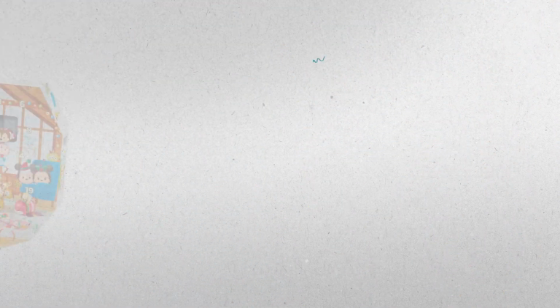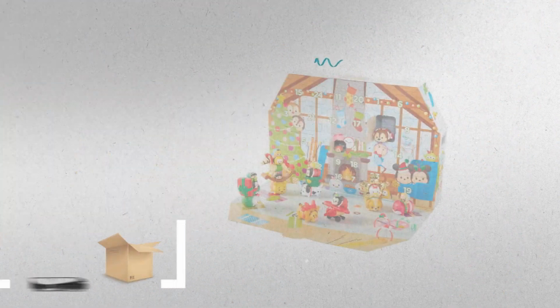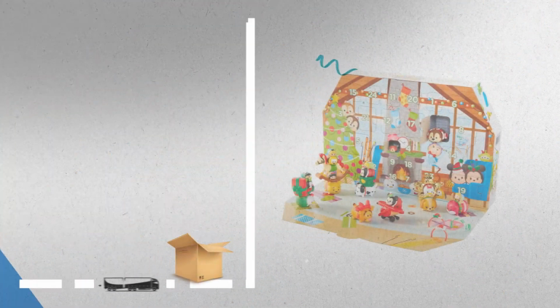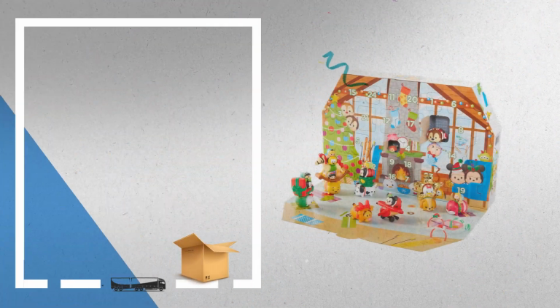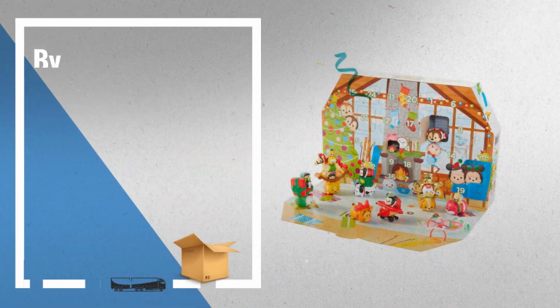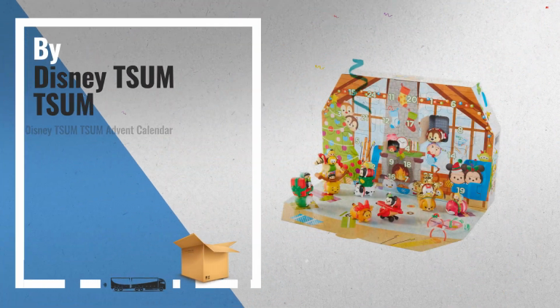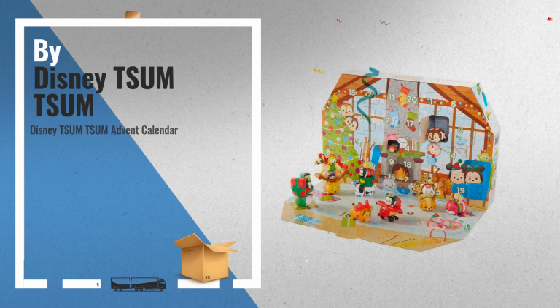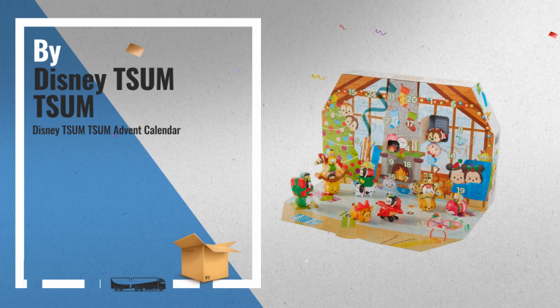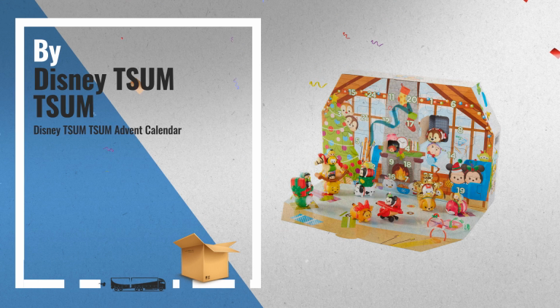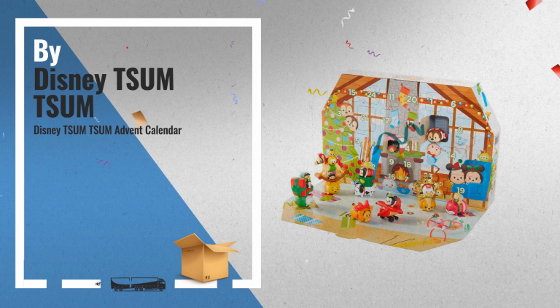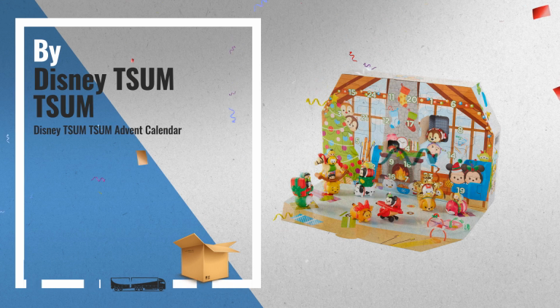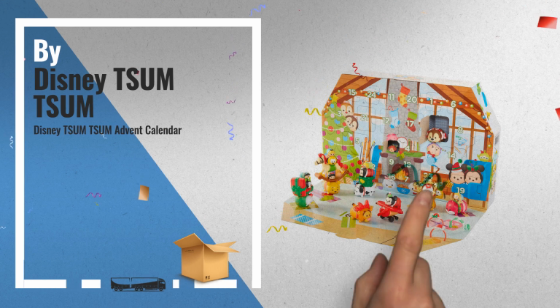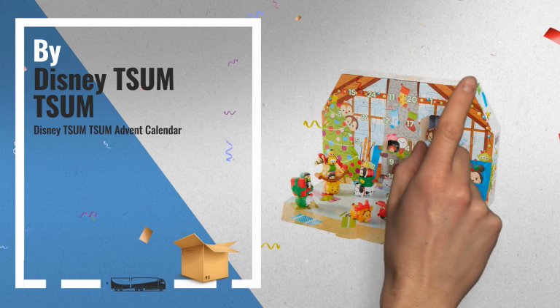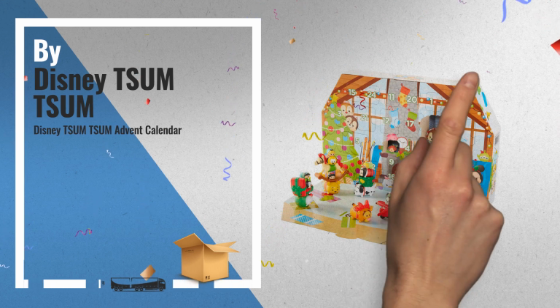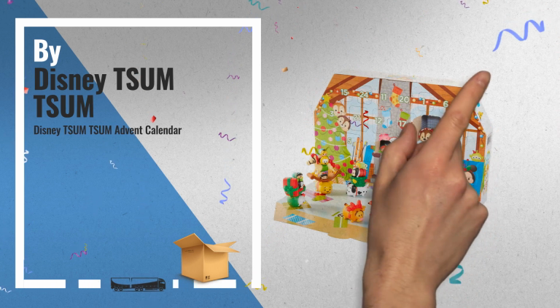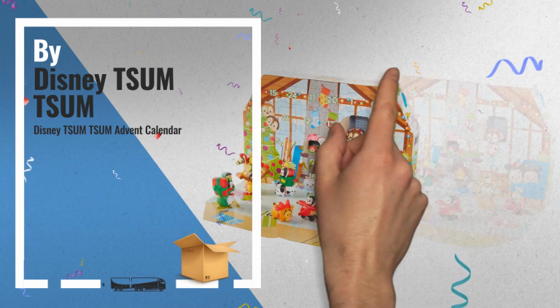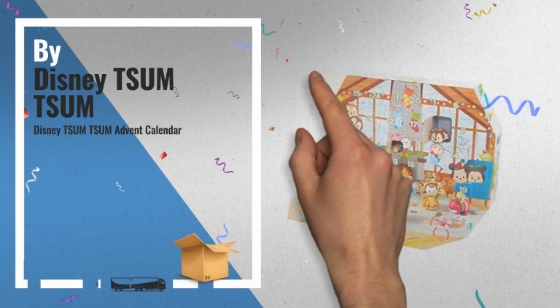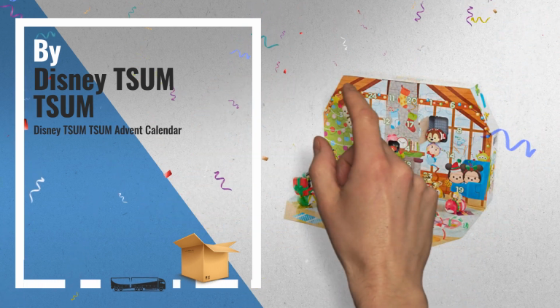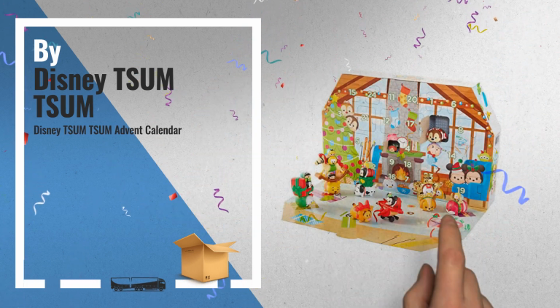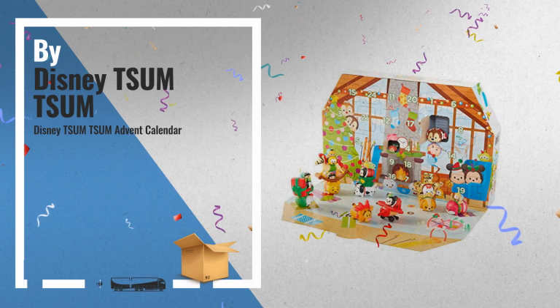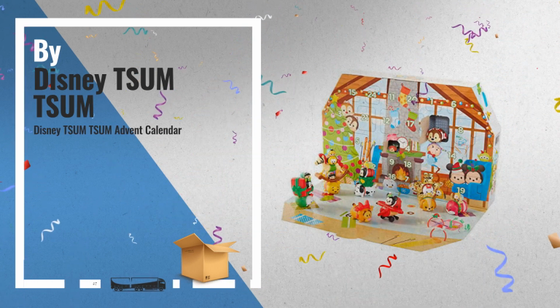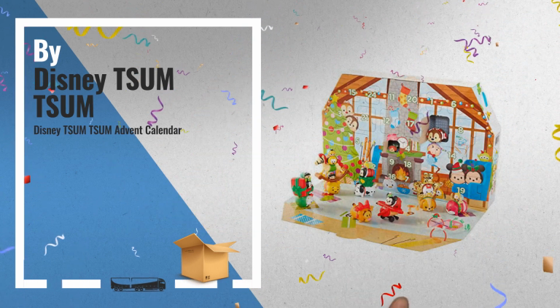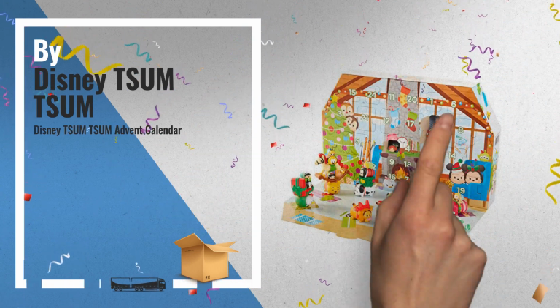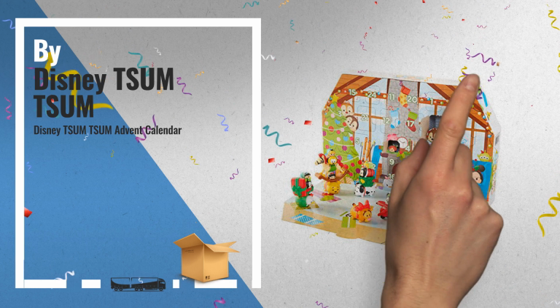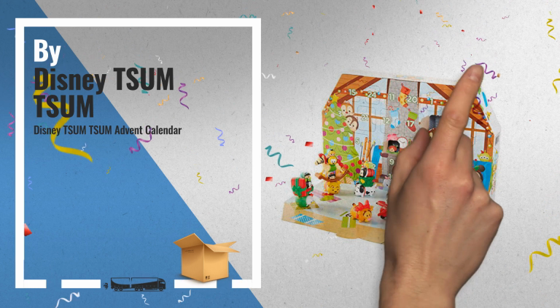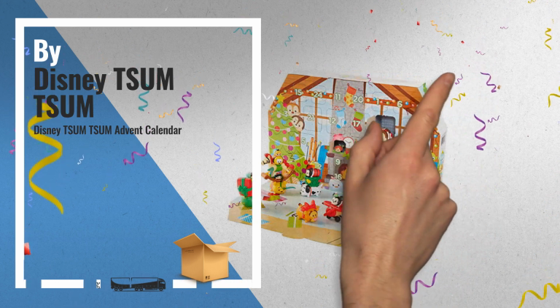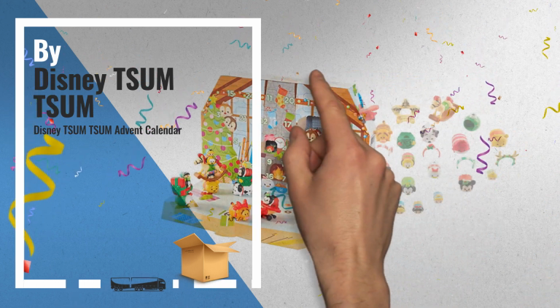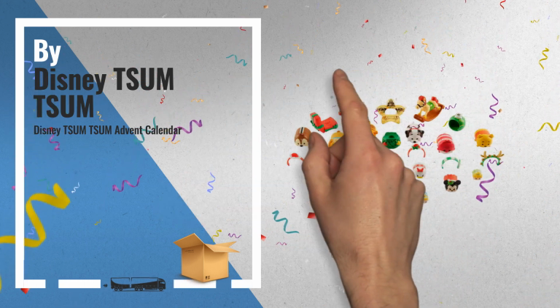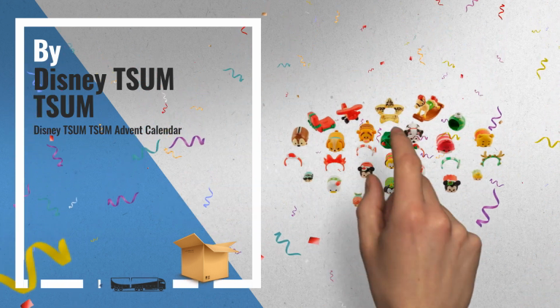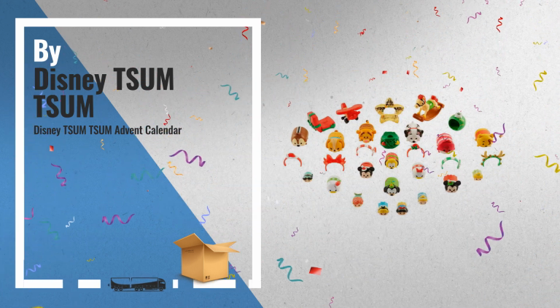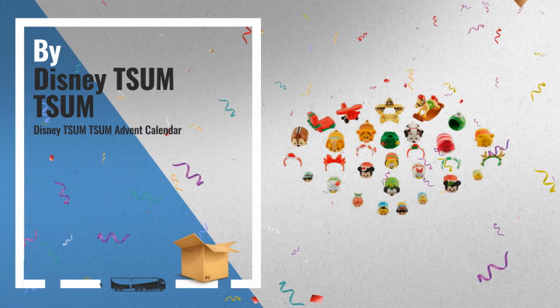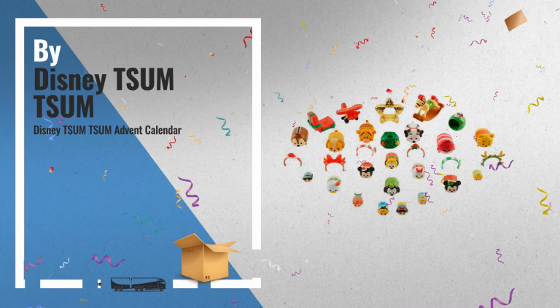Number 2. Enjoy counting down the 24 days until Christmas with the Disney Tsum Tsum Advent Calendar, 31 Pieces, by Disney Tsum Tsum.